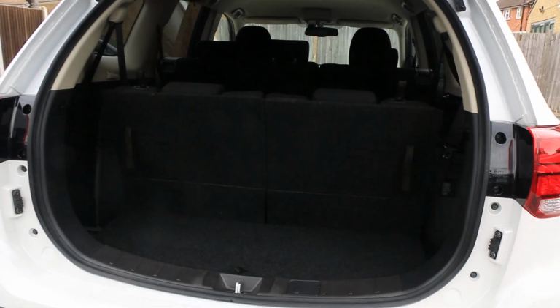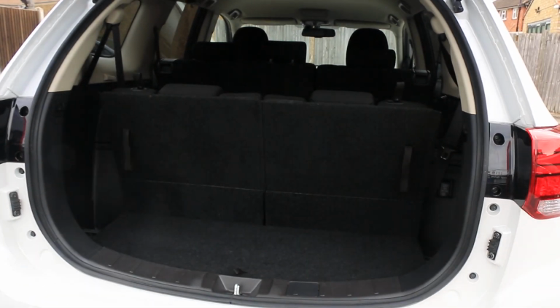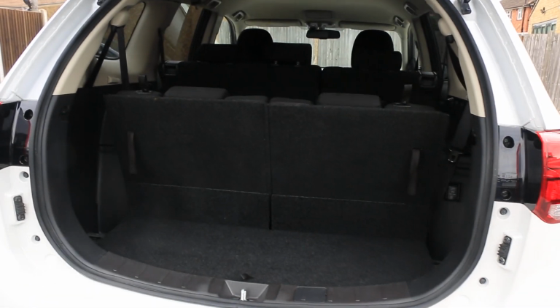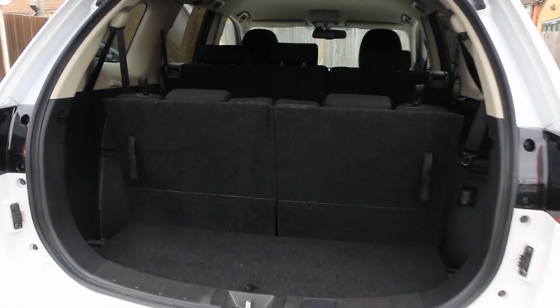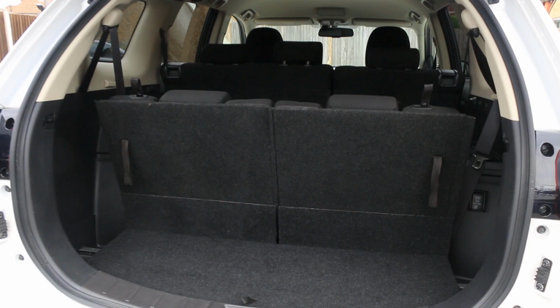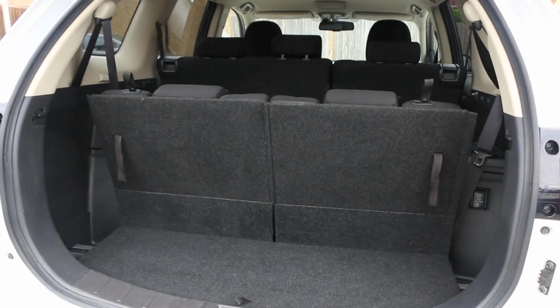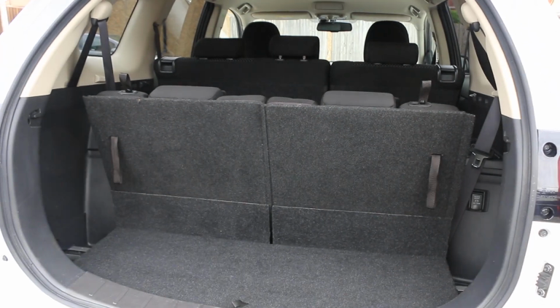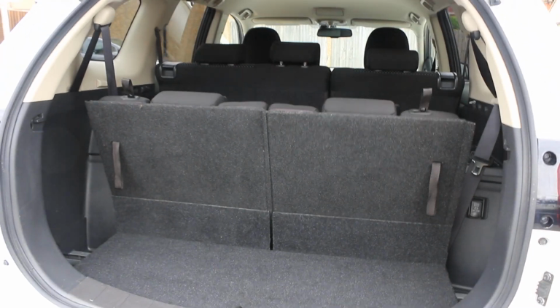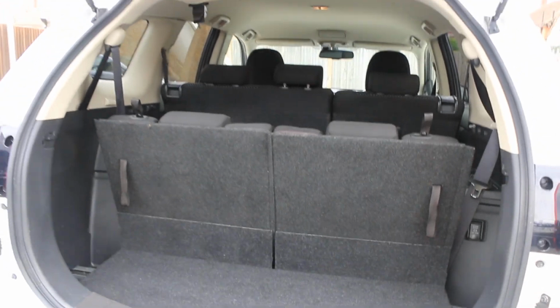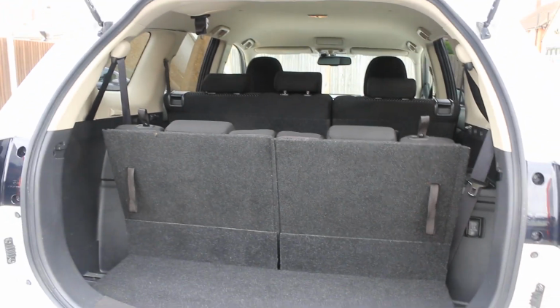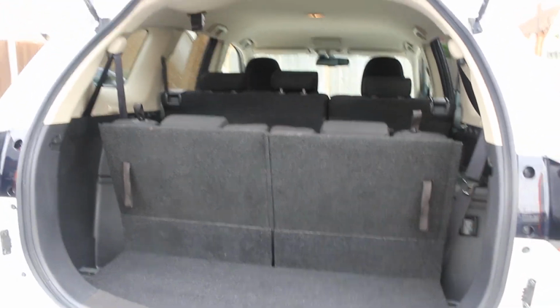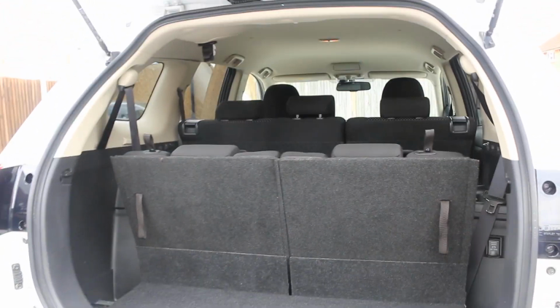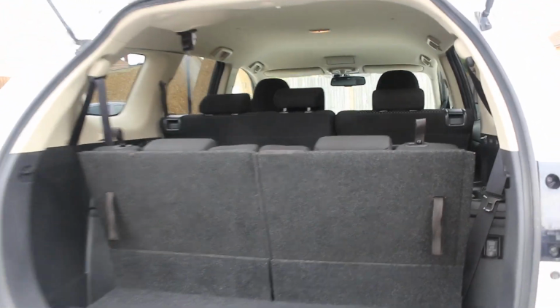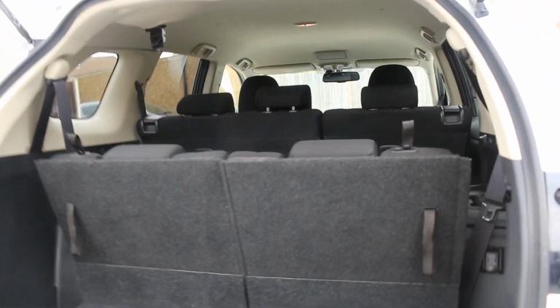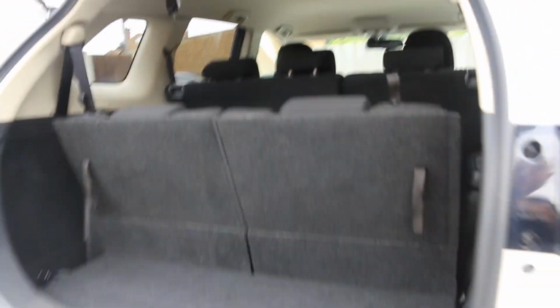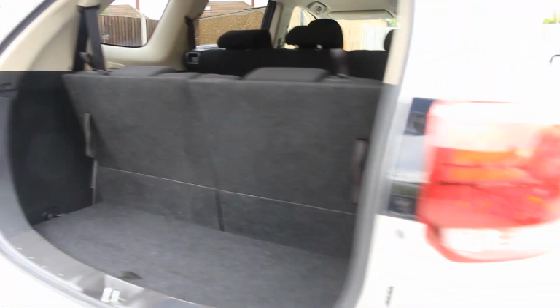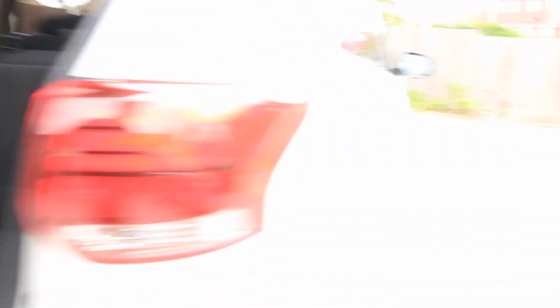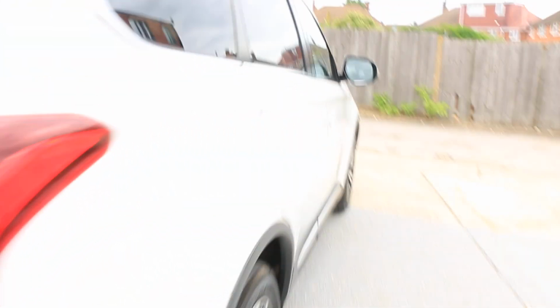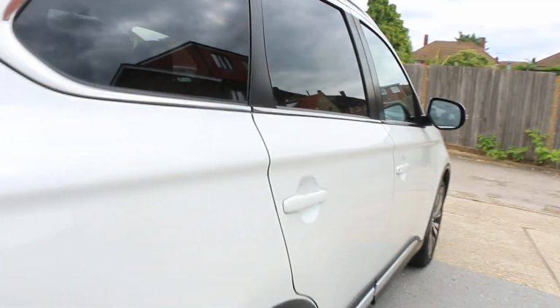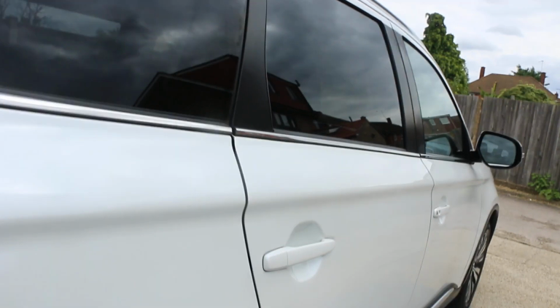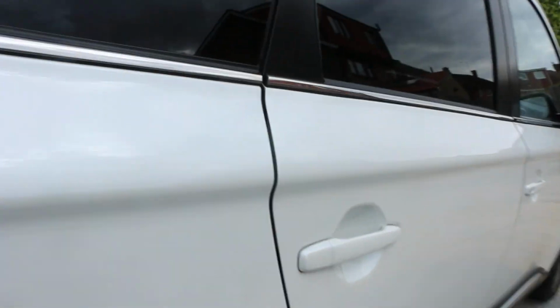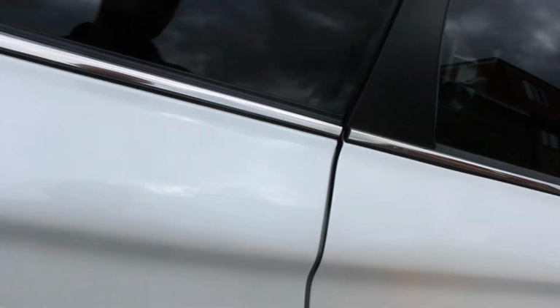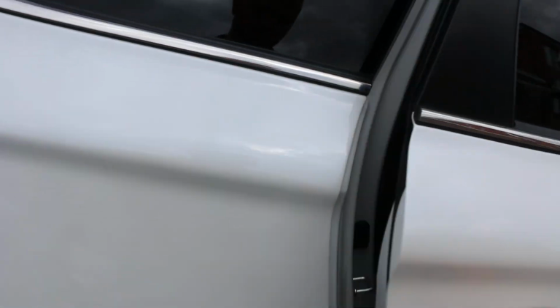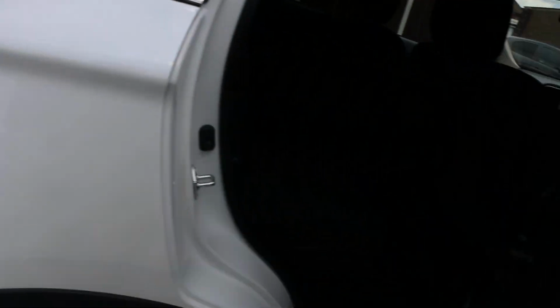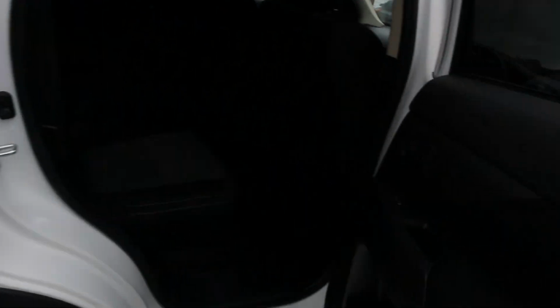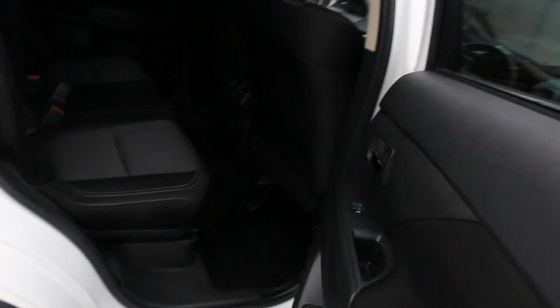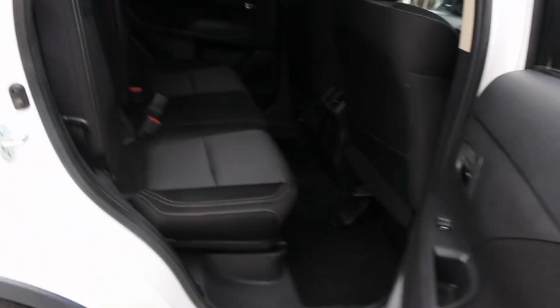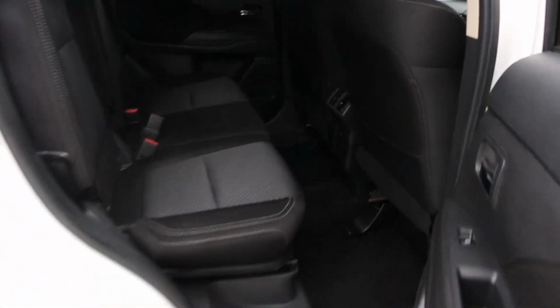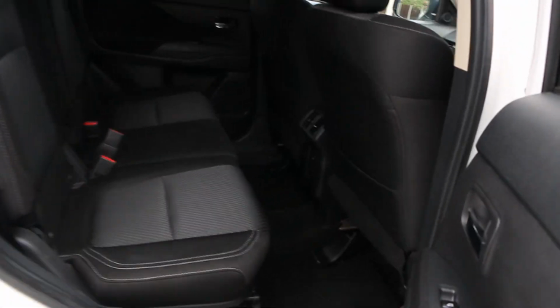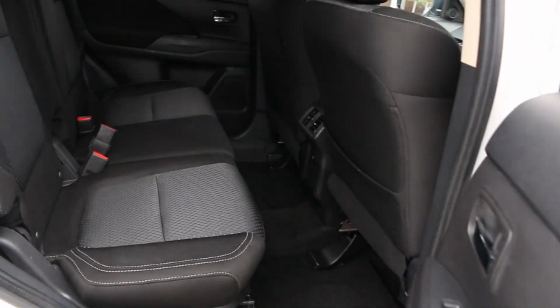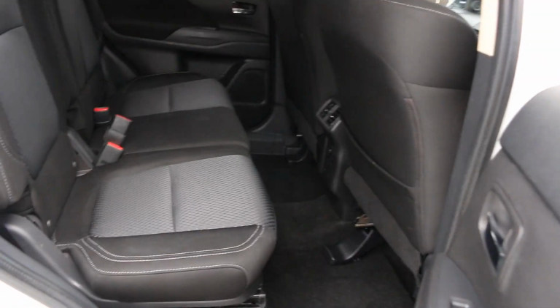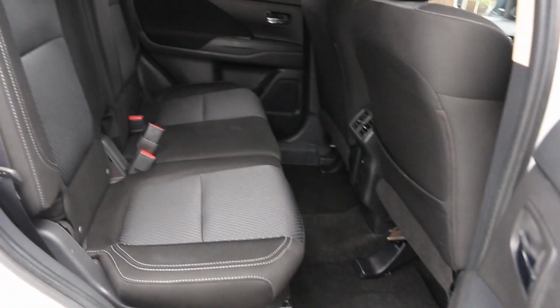This seven-seater car has split folding rear seats, velour interior, and ISOFIX child seat mounts.